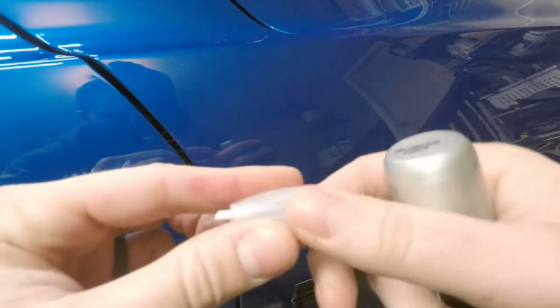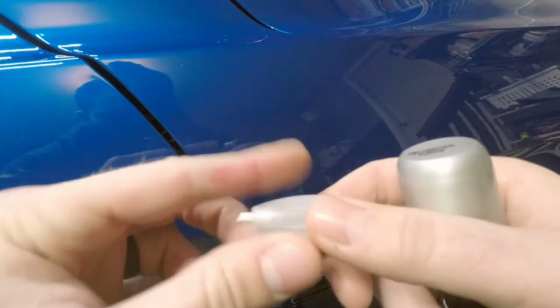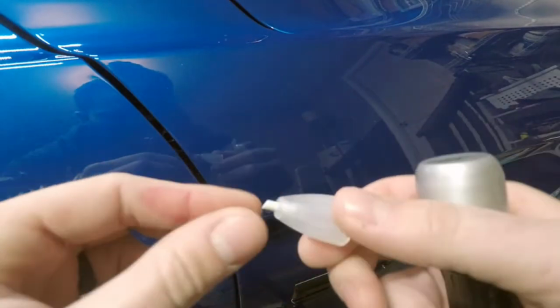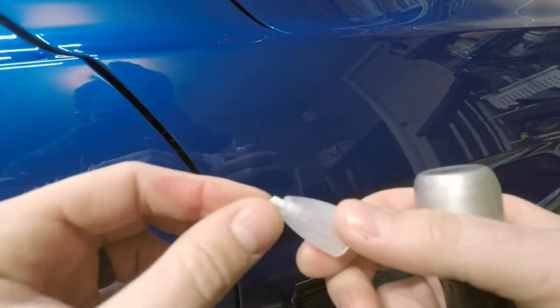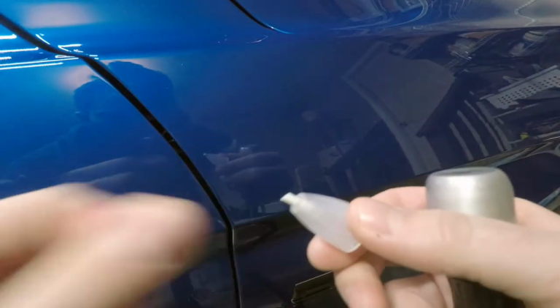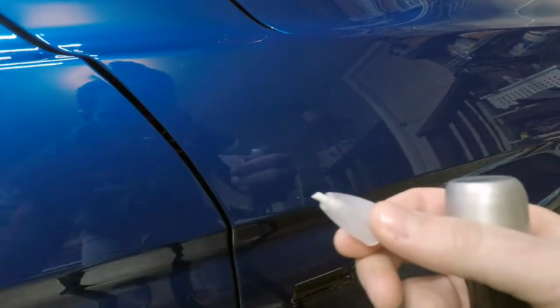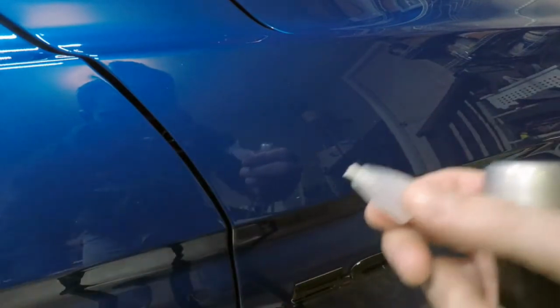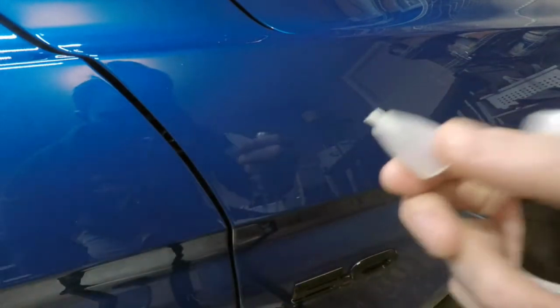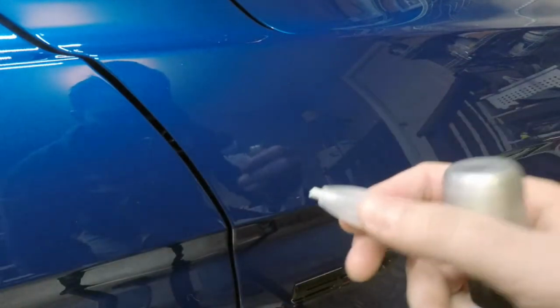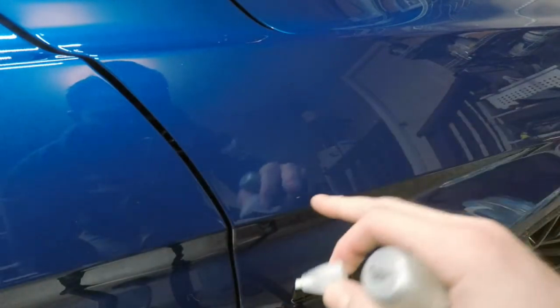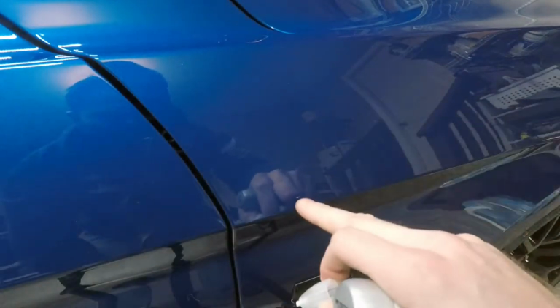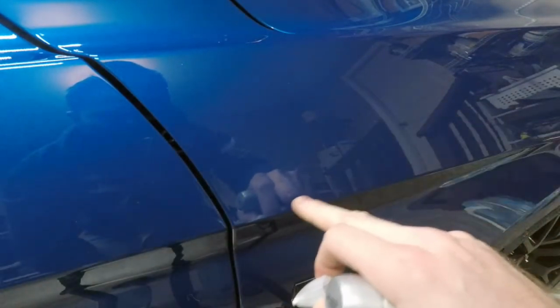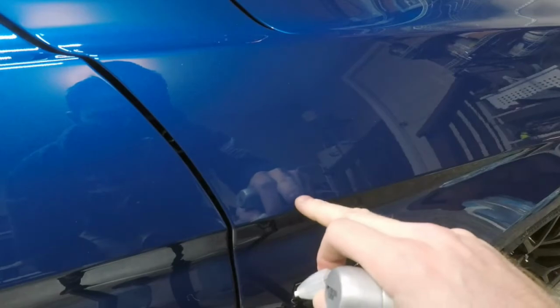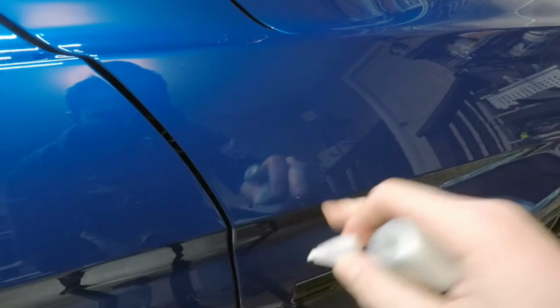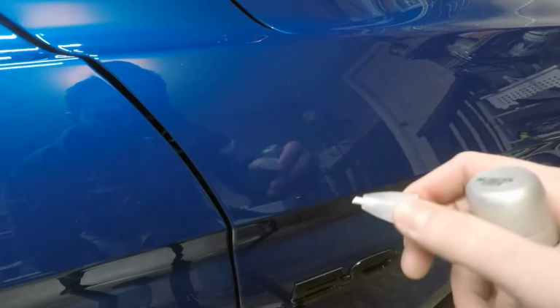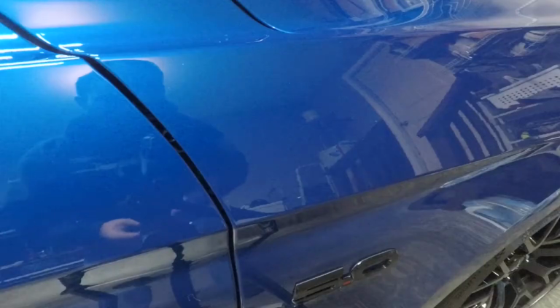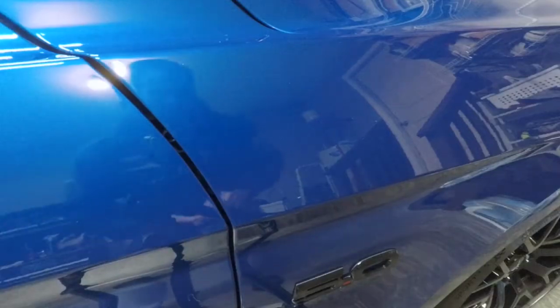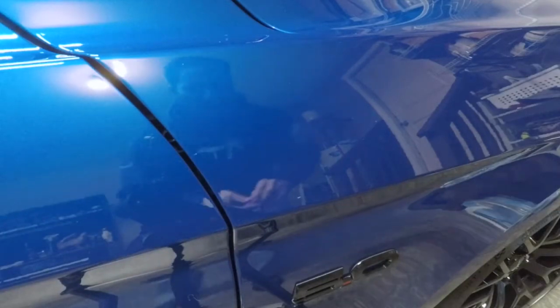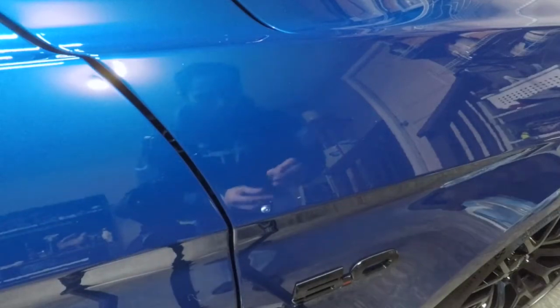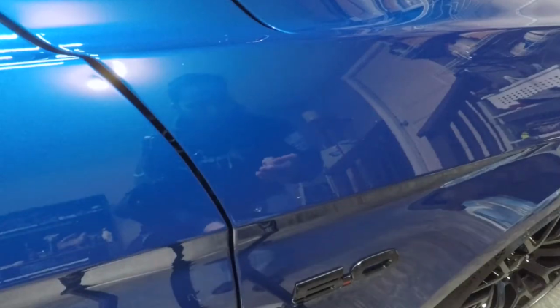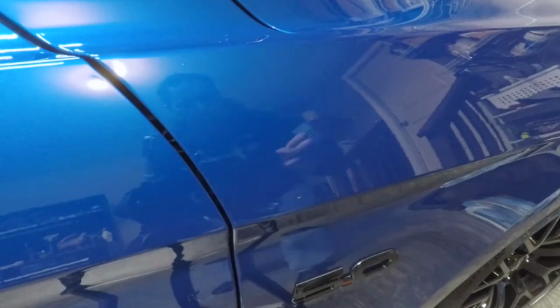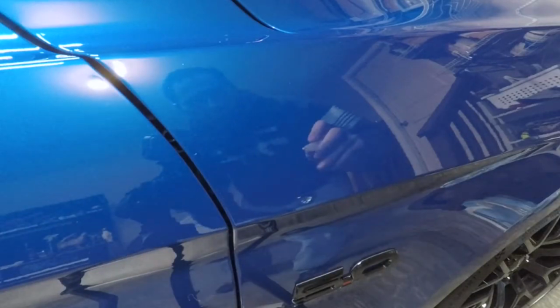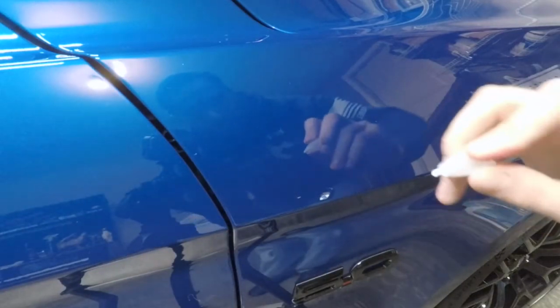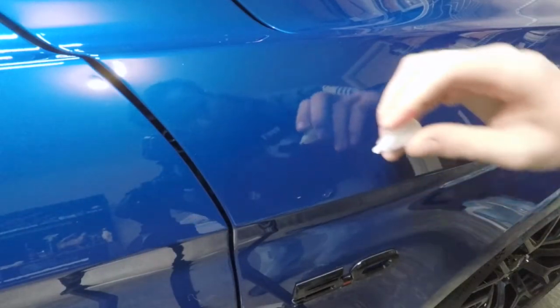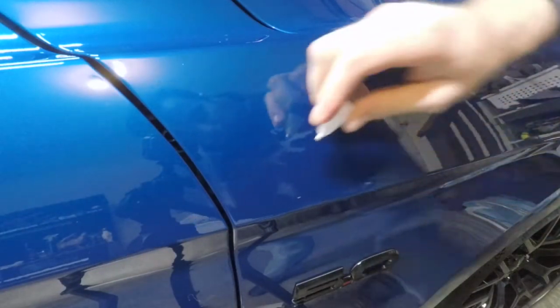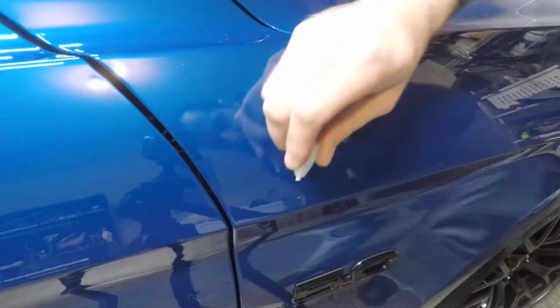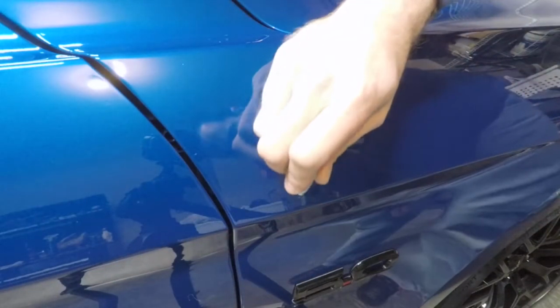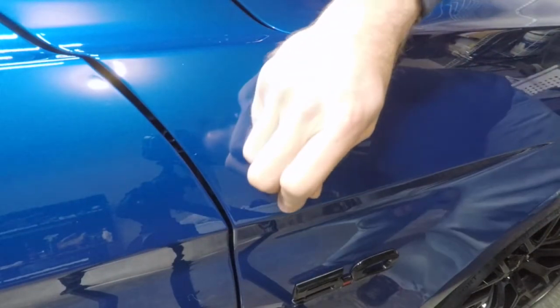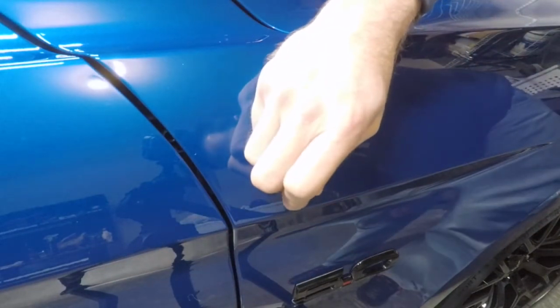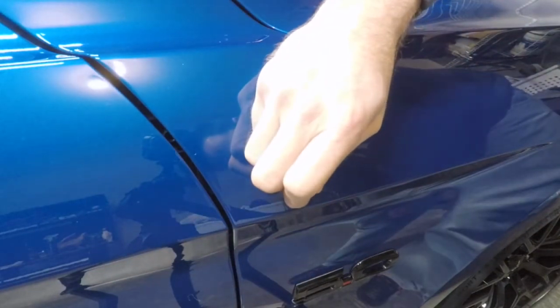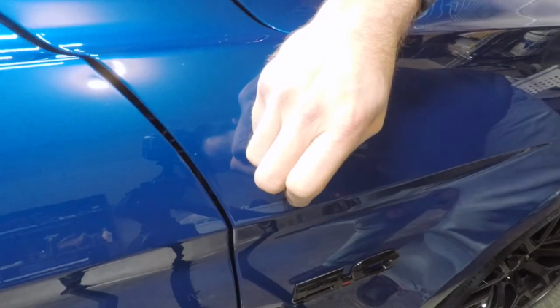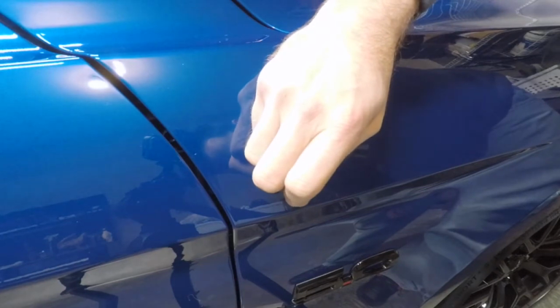This section here — this little tip — is what you're going to use to clean out the inside of the chip. So the first thing we're going to do is use this and just clean it out a little bit.